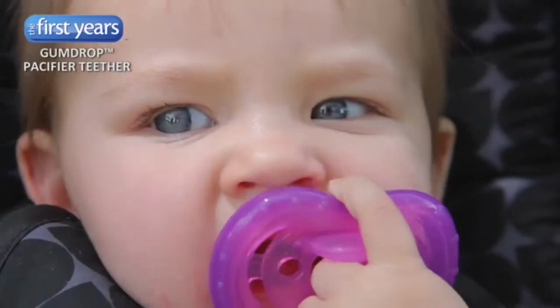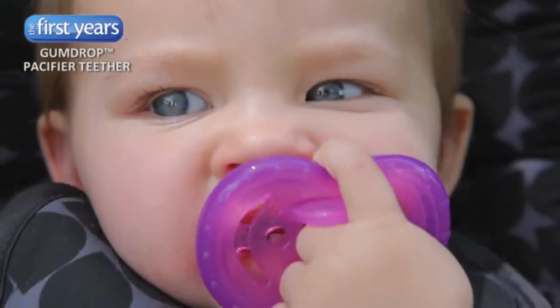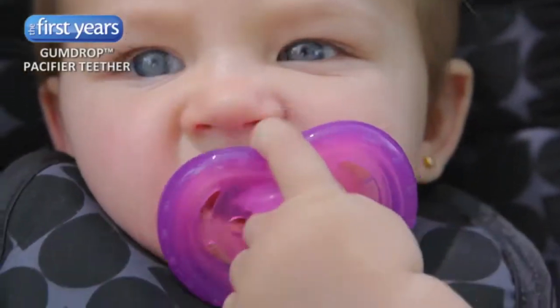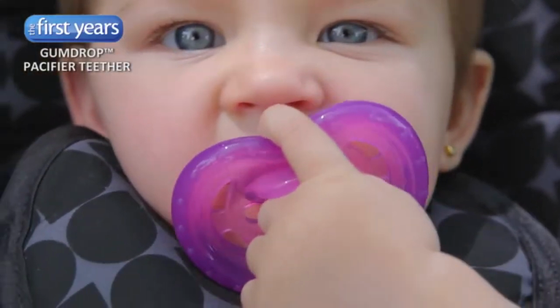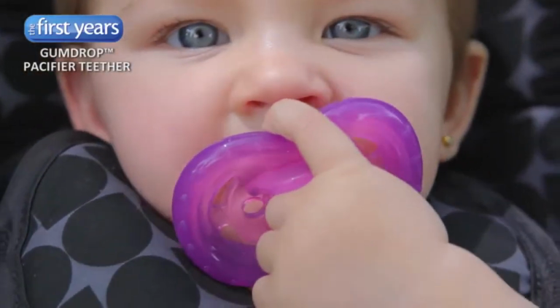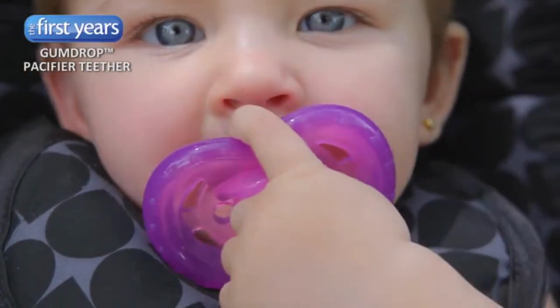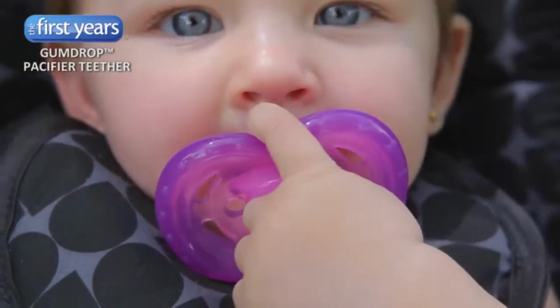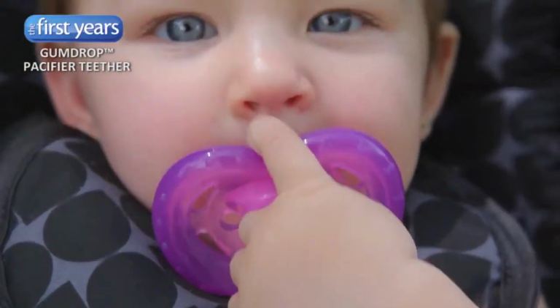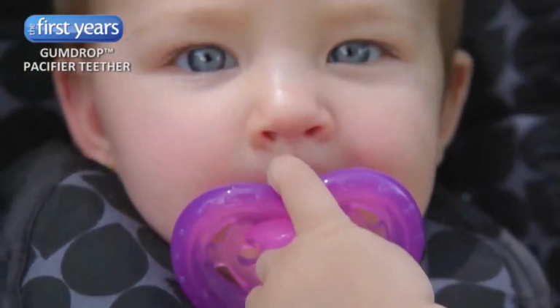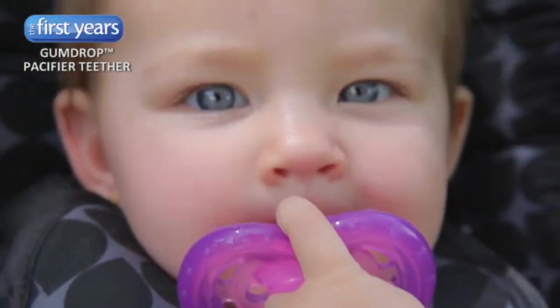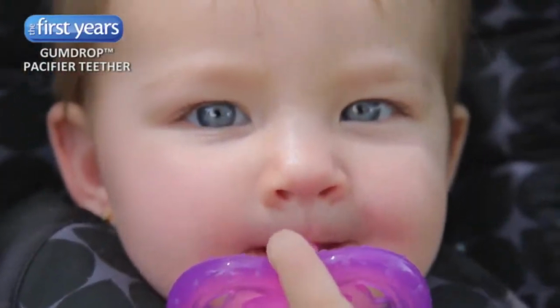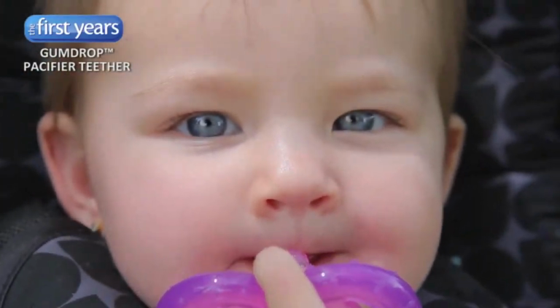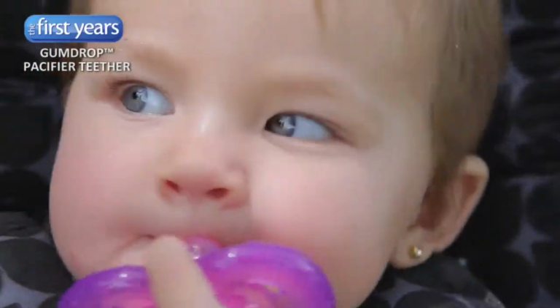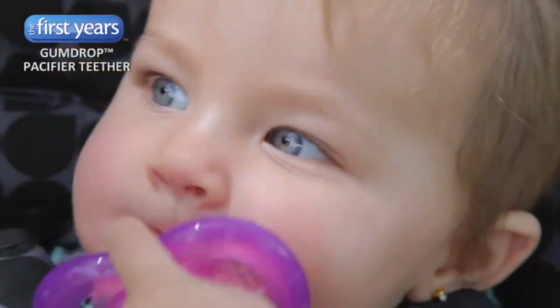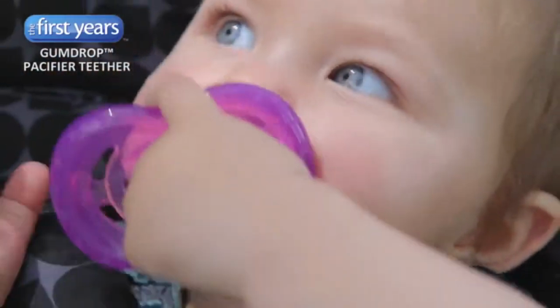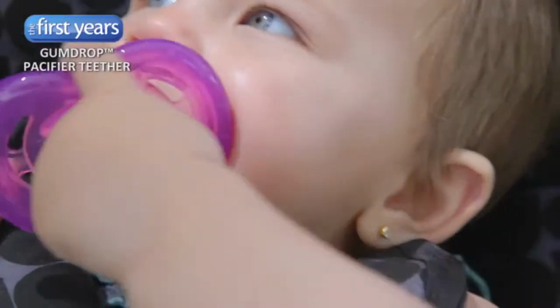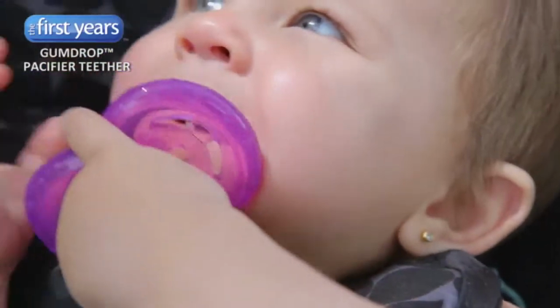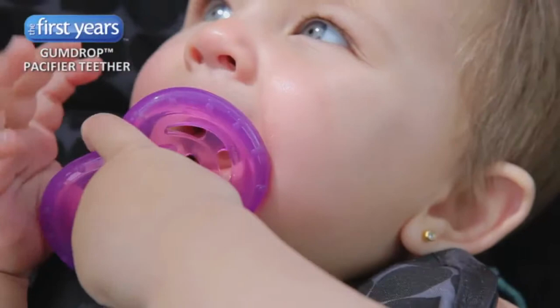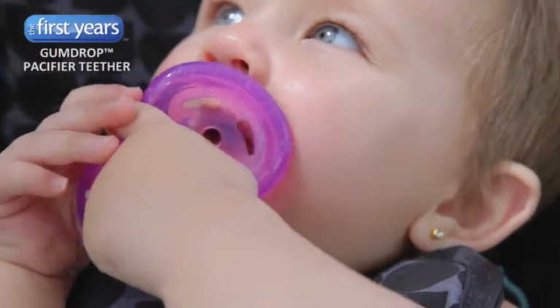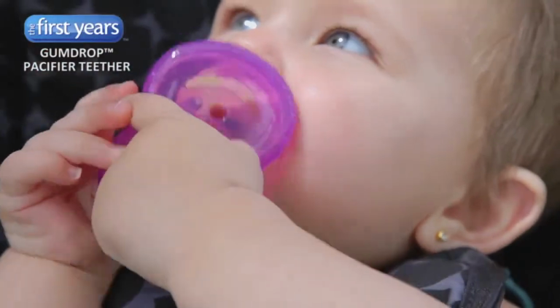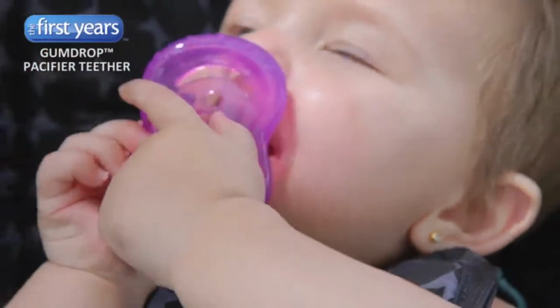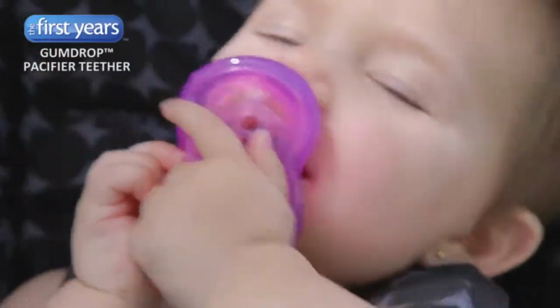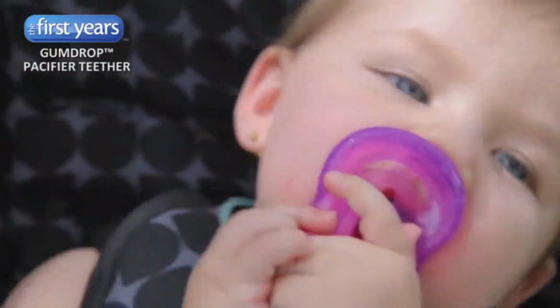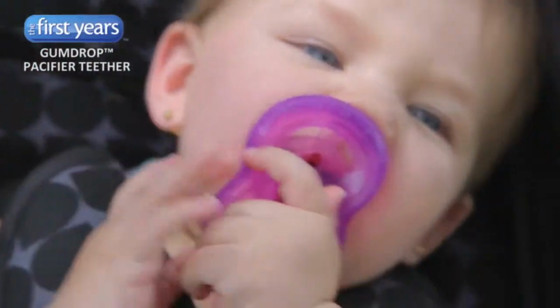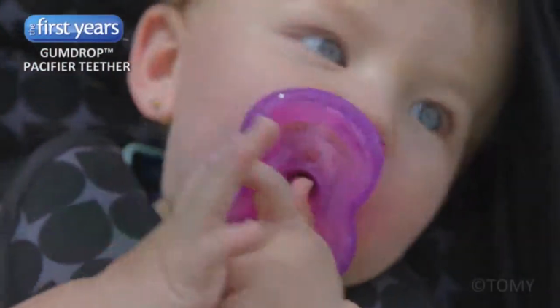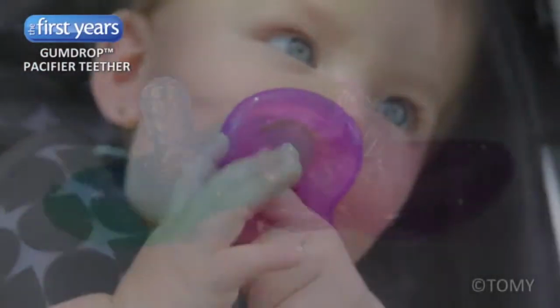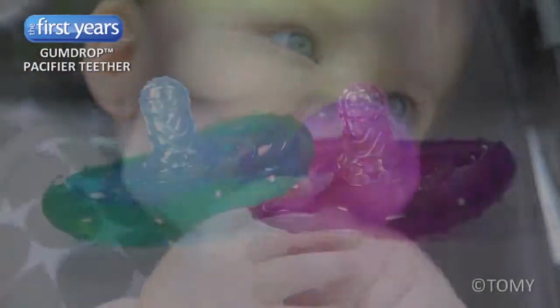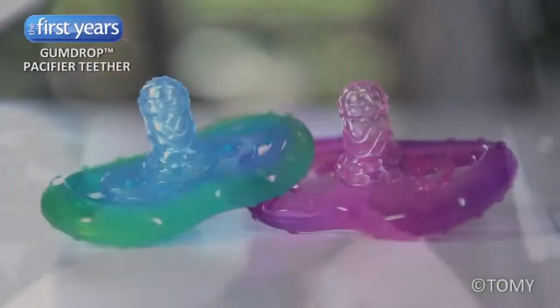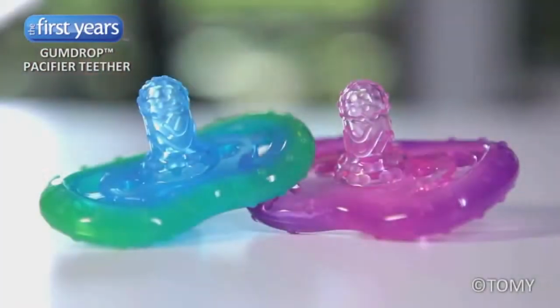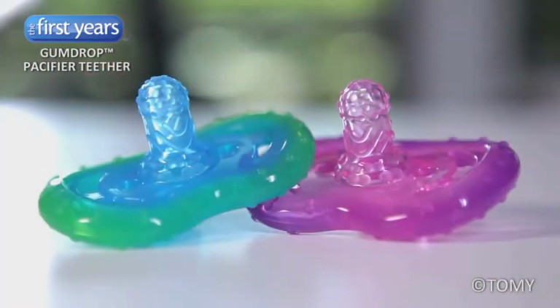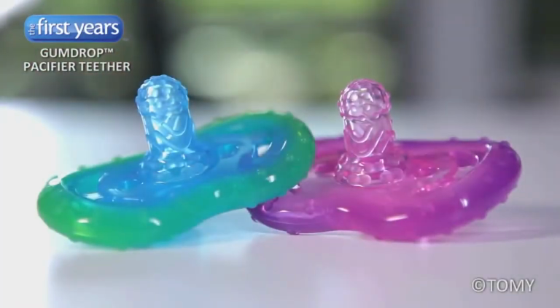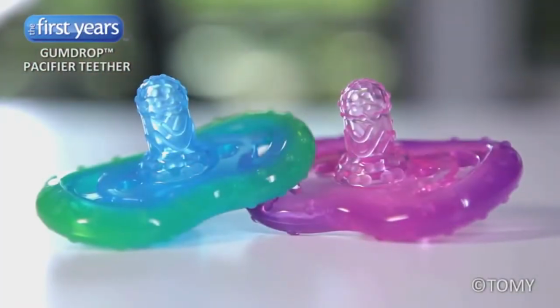Like the Gumdrop Pacifier, the natural fit stays clear of your baby's nose and is made of one piece of silicone. Let the soothing begin!